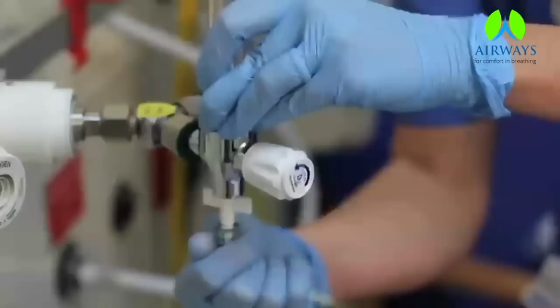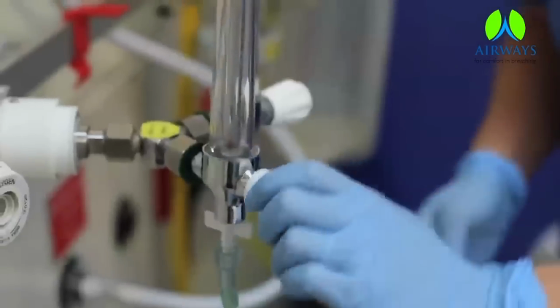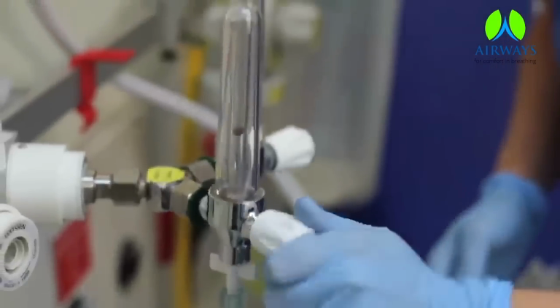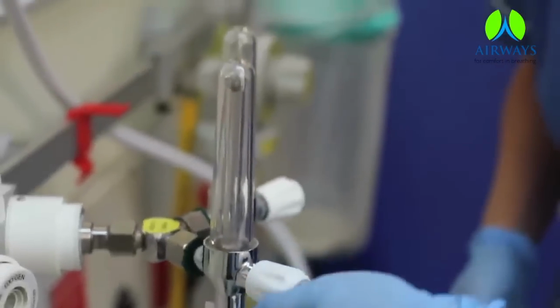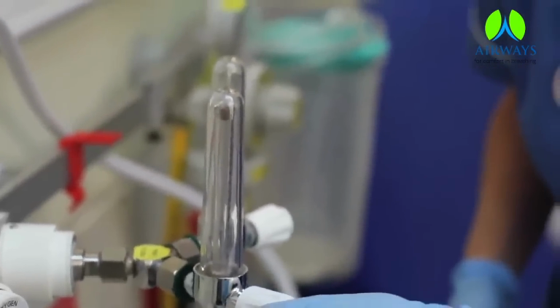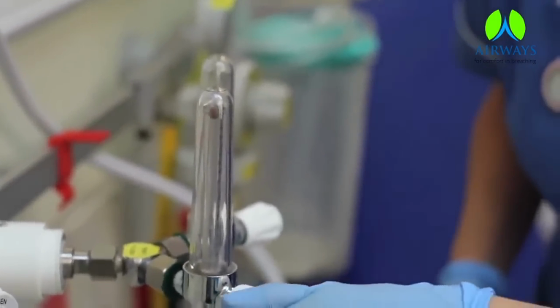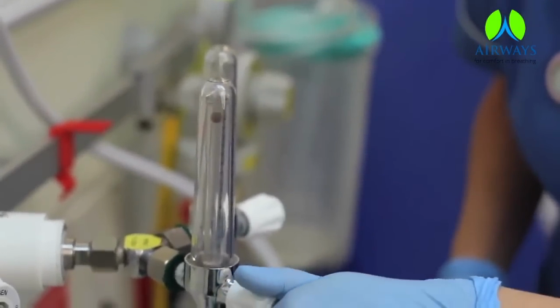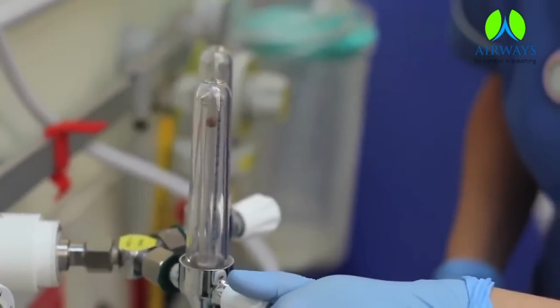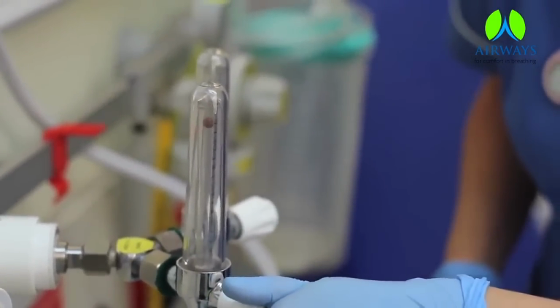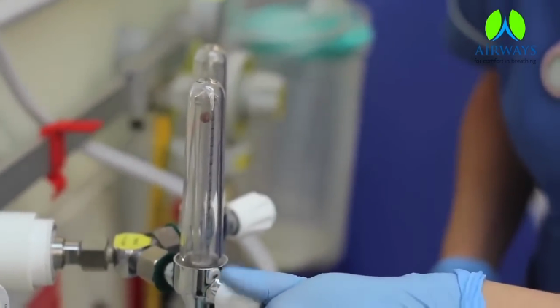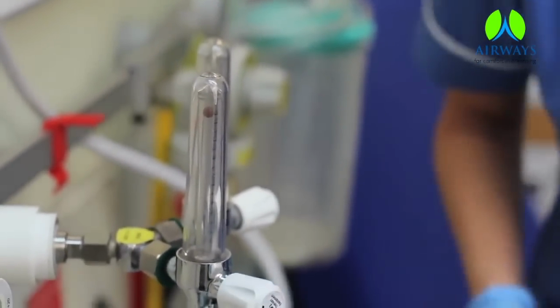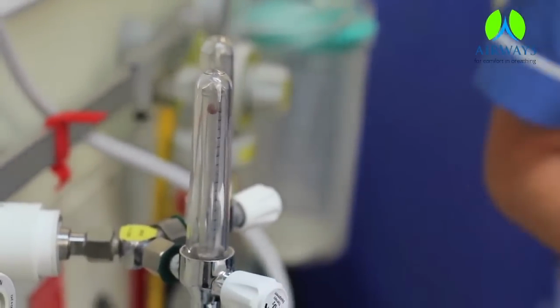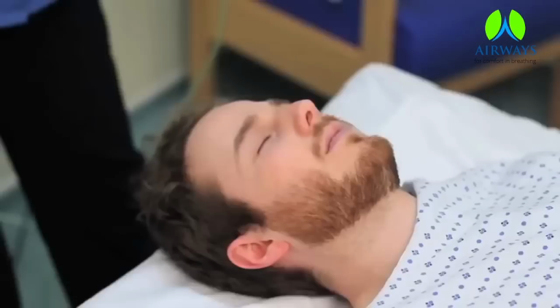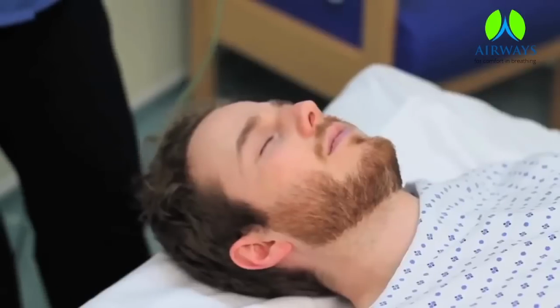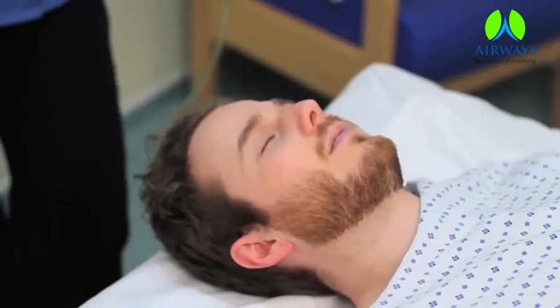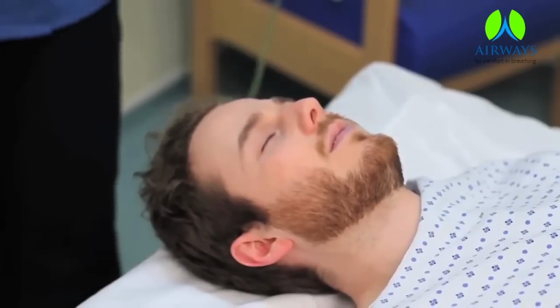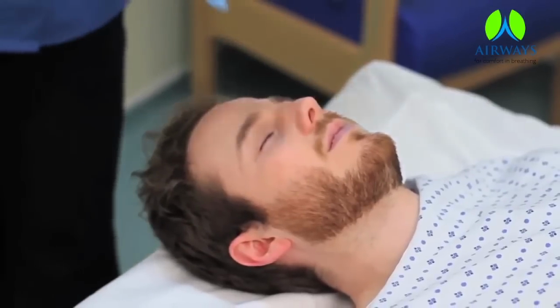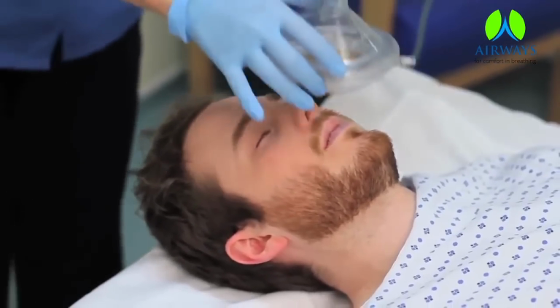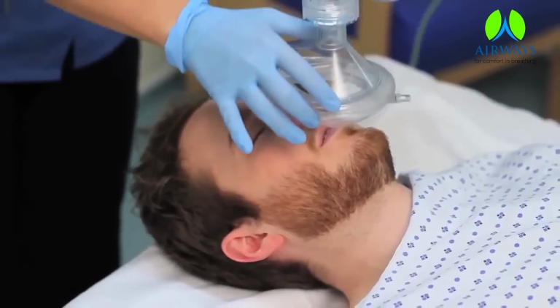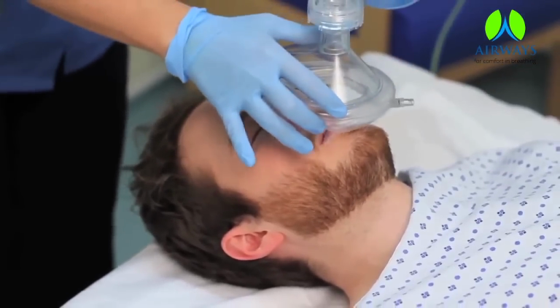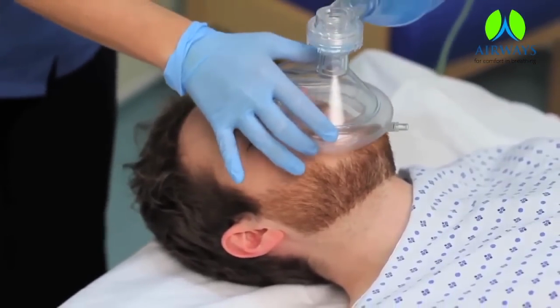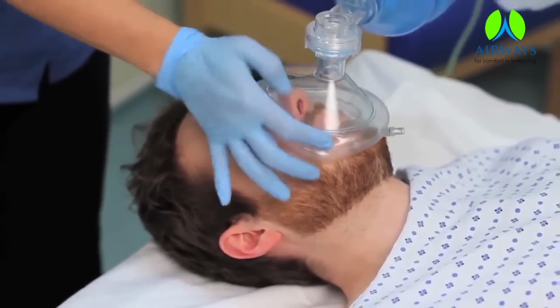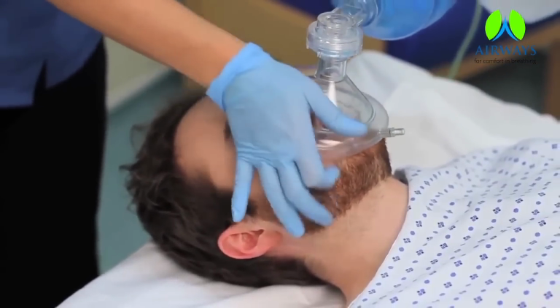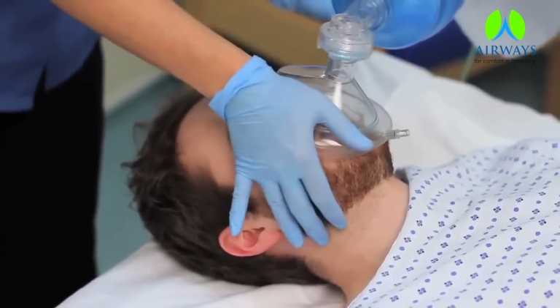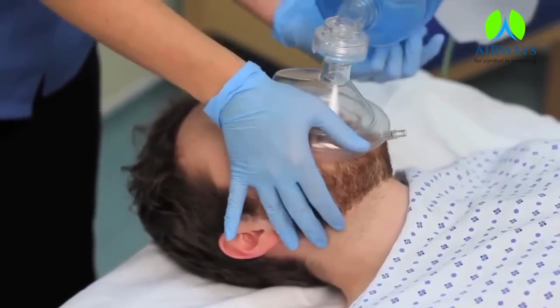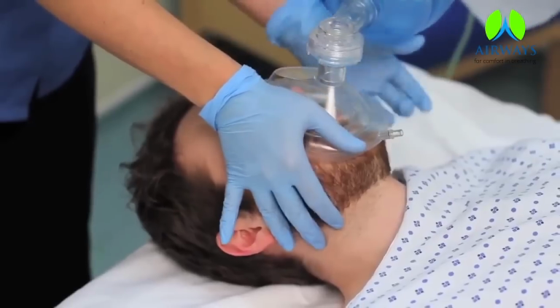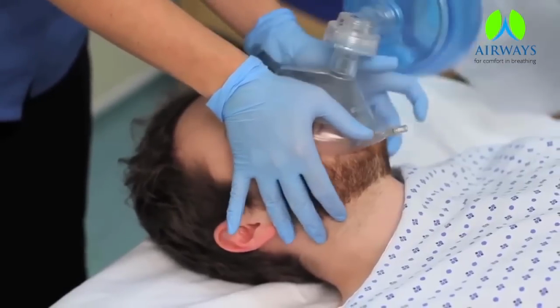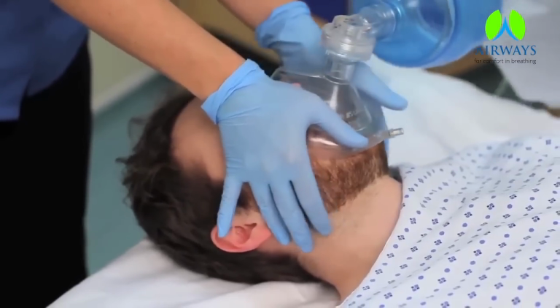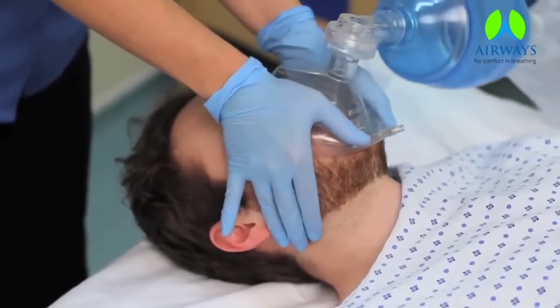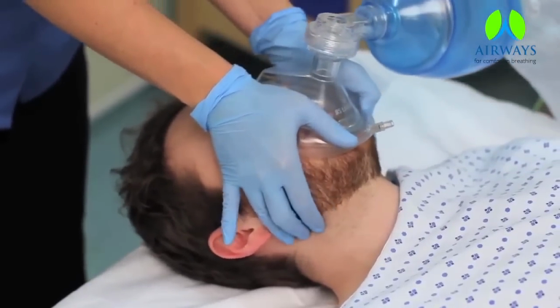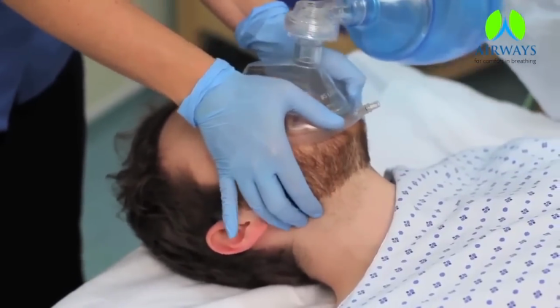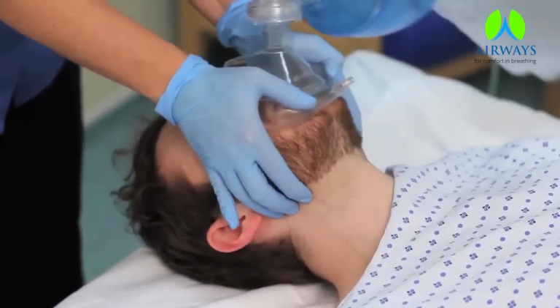Attach the tube with oxygen supply and turn on the oxygen. Place the mask on the patient's face. Be sure for the right sized mask. Hold the mask ensuring nose is suitably covered.